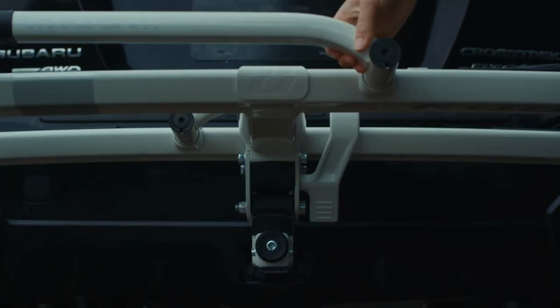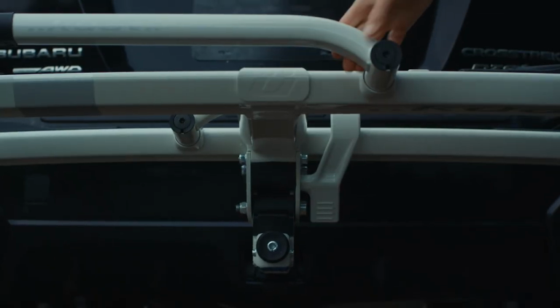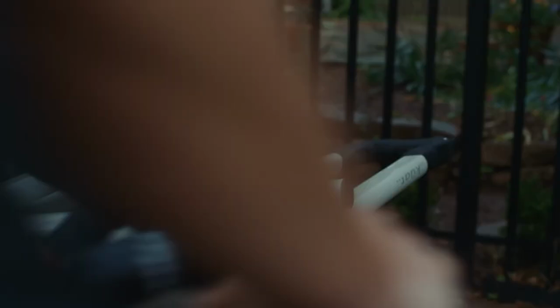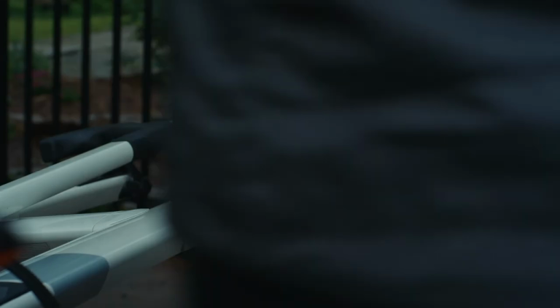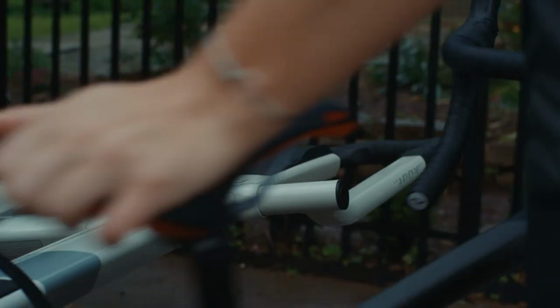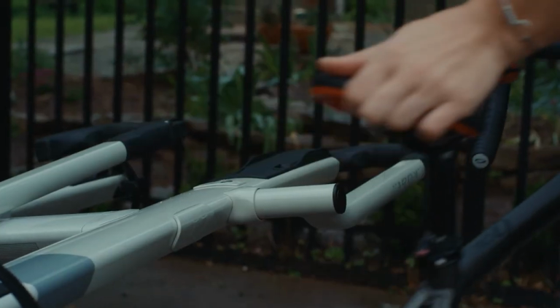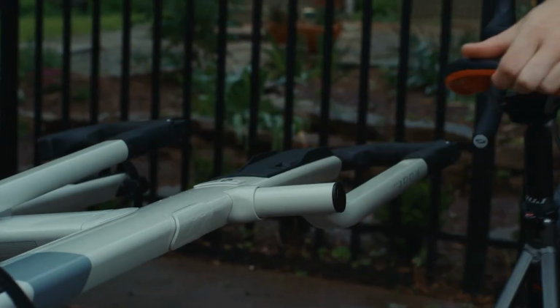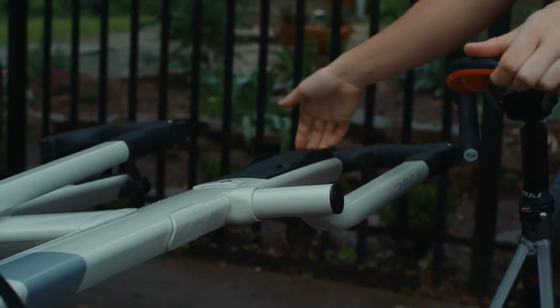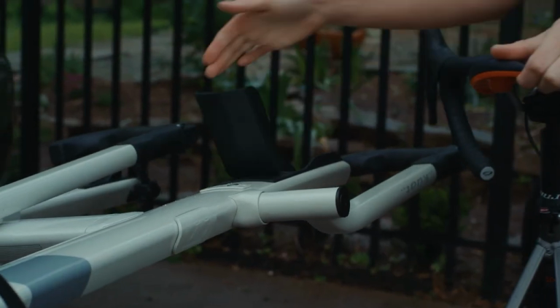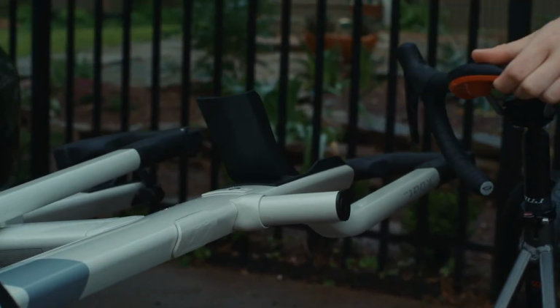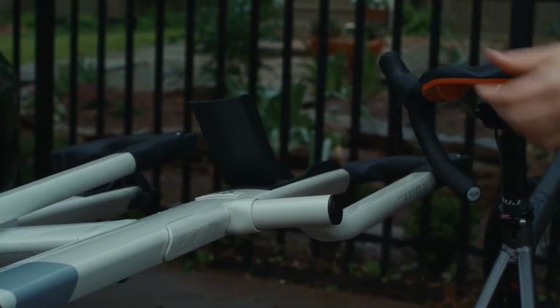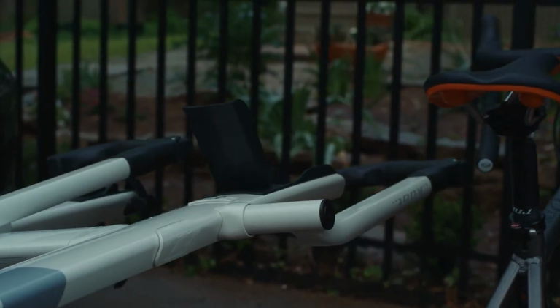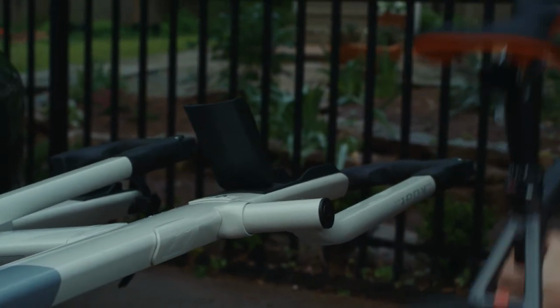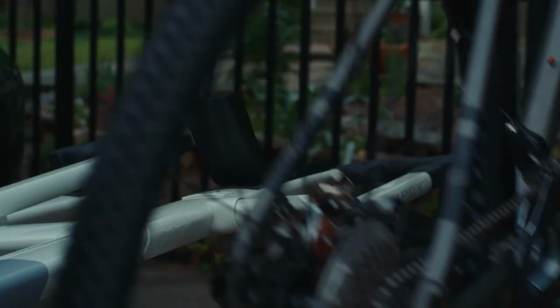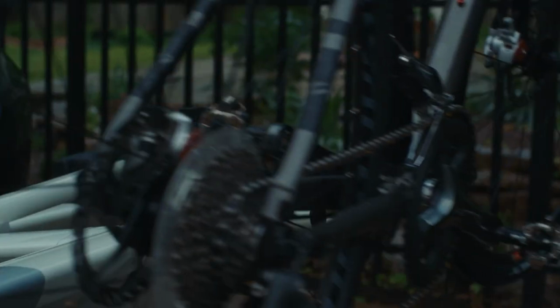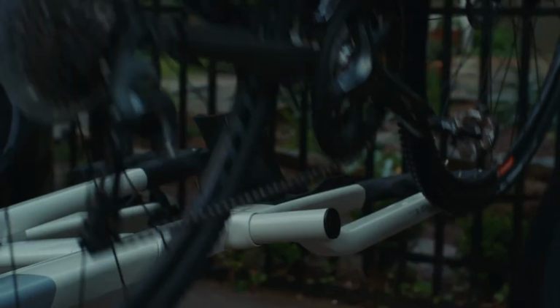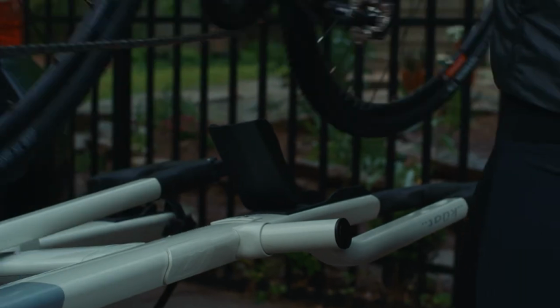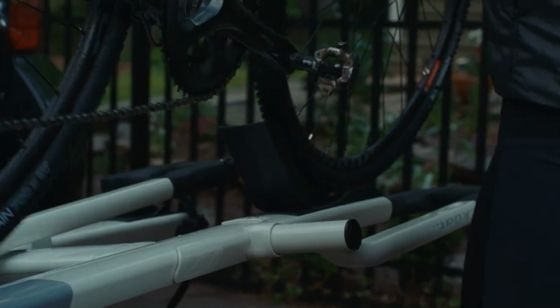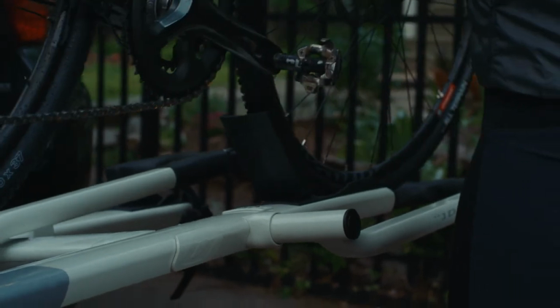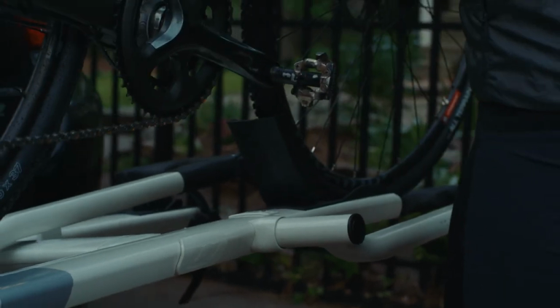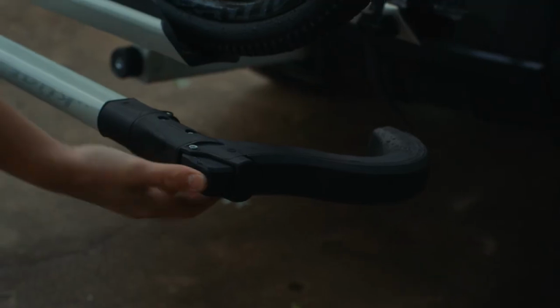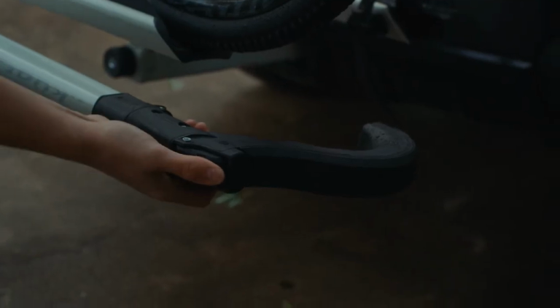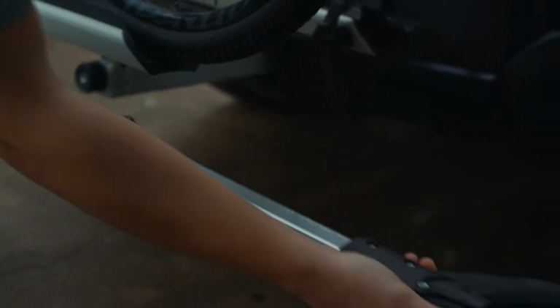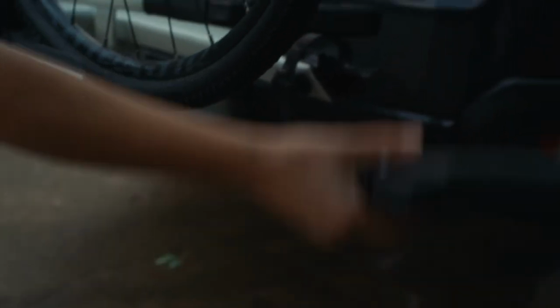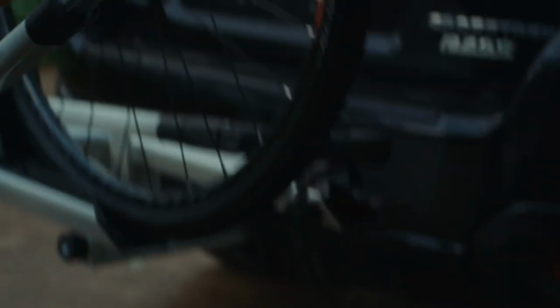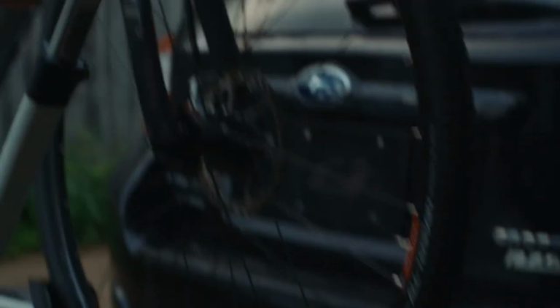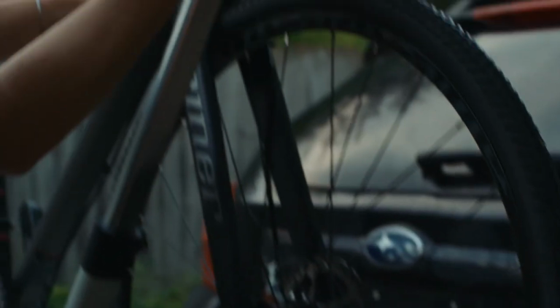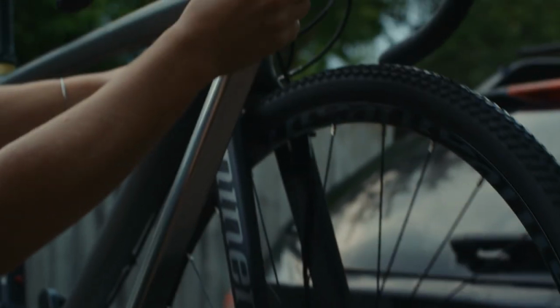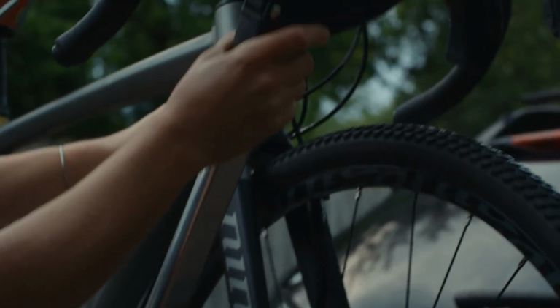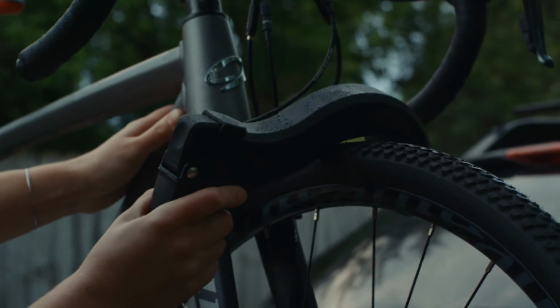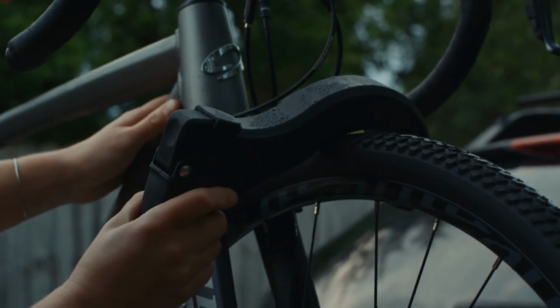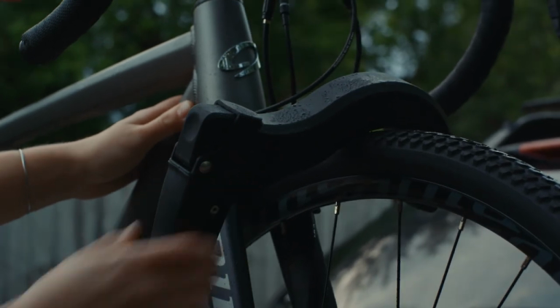Folding tire cradles create an abundance of clearance, while our foot-actuated pivot lever lets you bask in the glory of carrying a bike or eating a breakfast burrito. Front tire ratchet design with intuitive release.